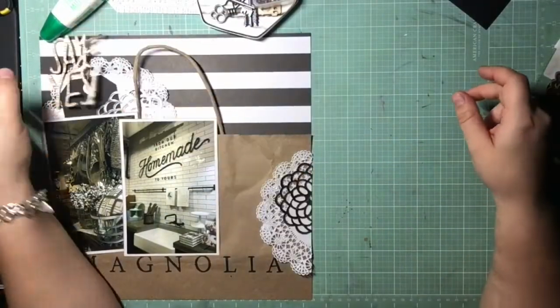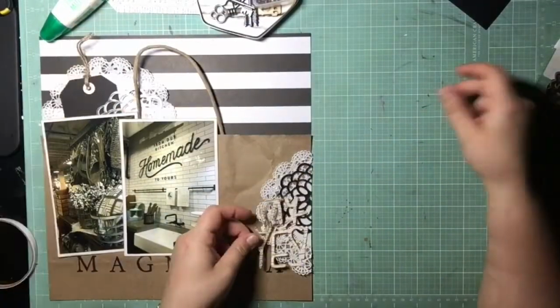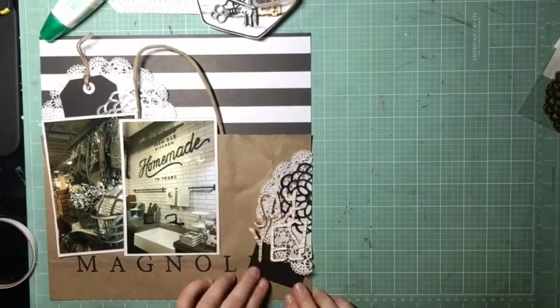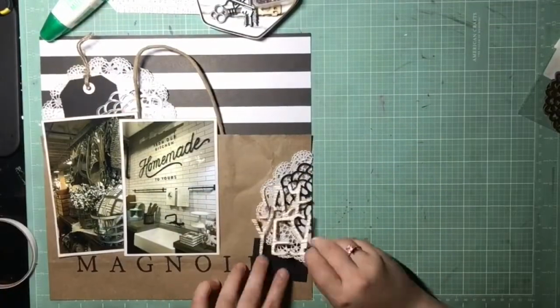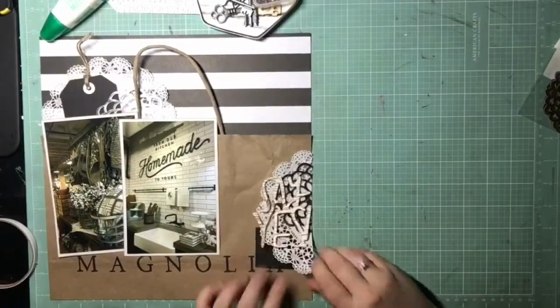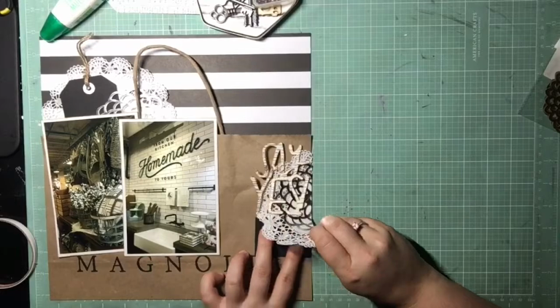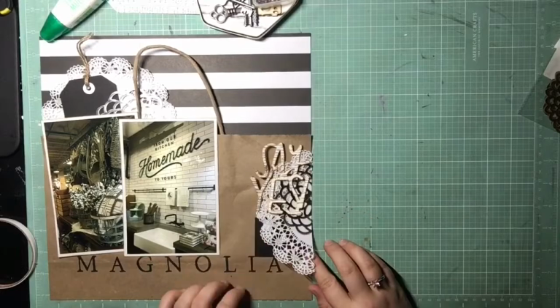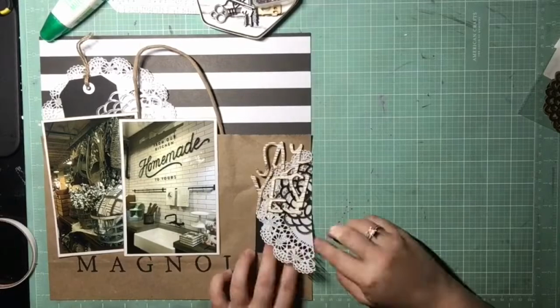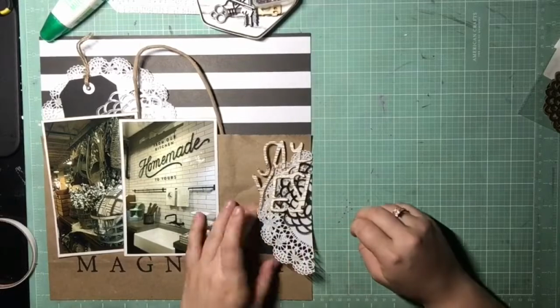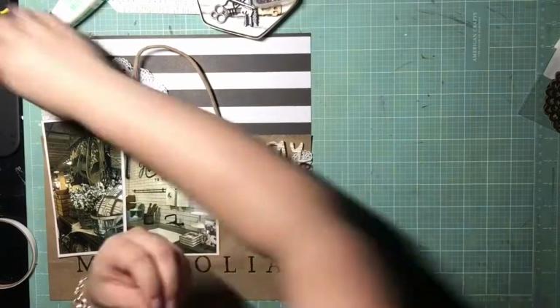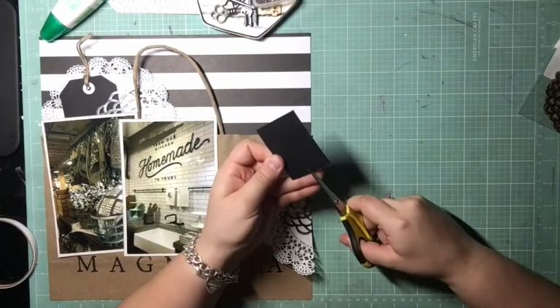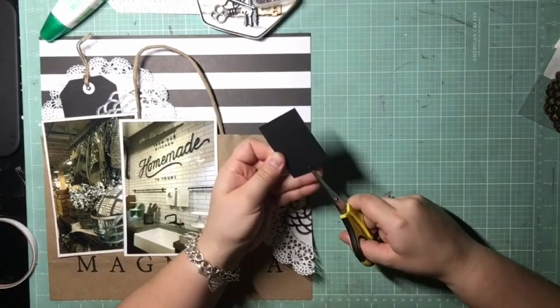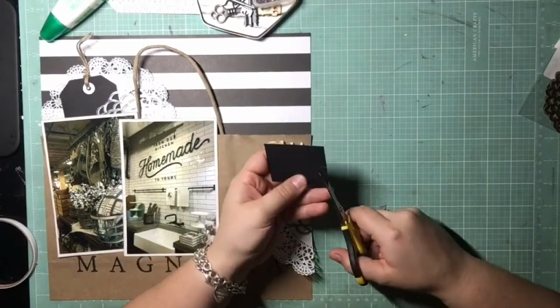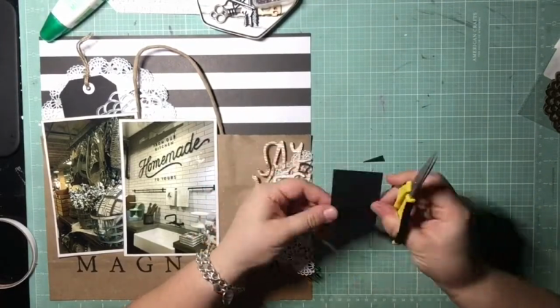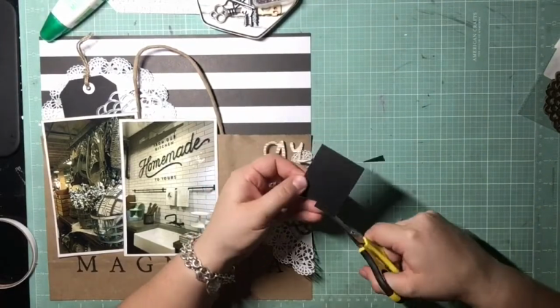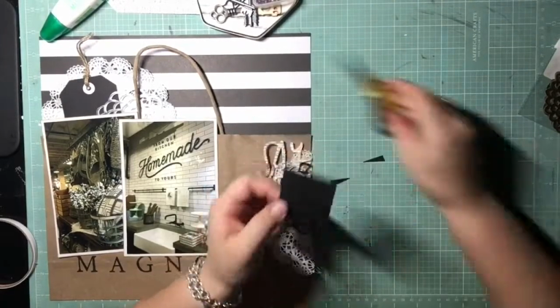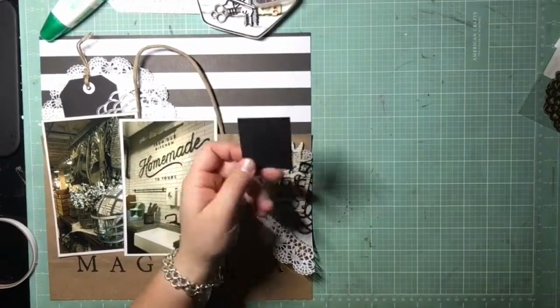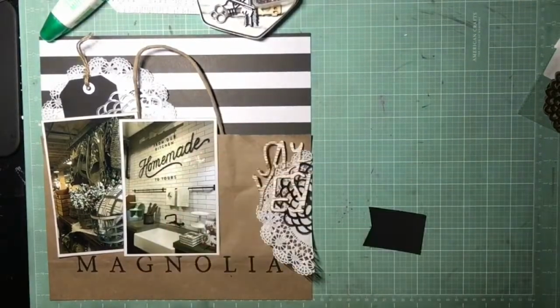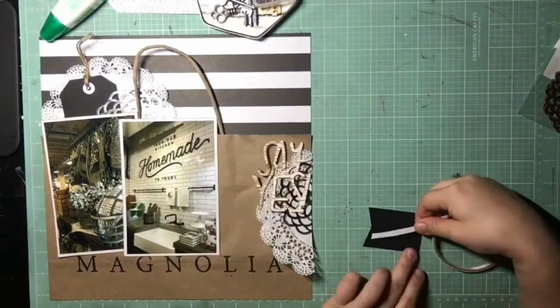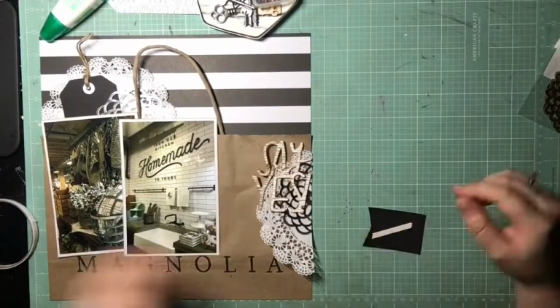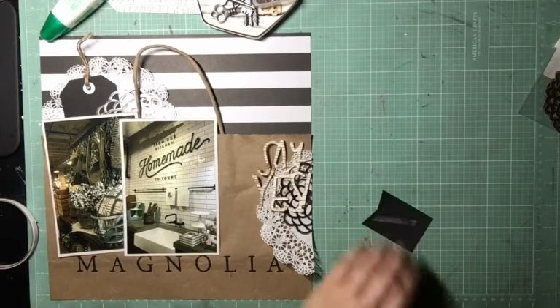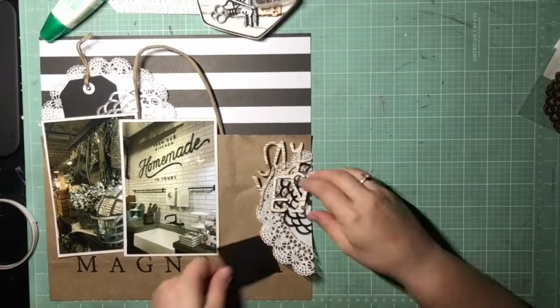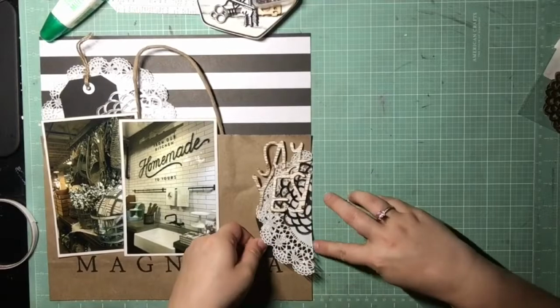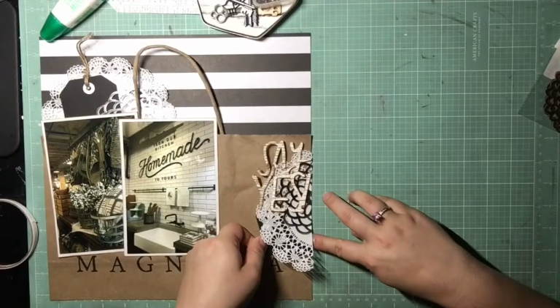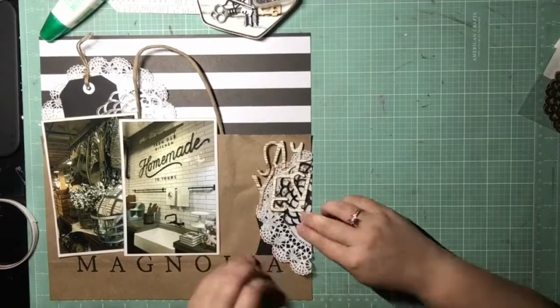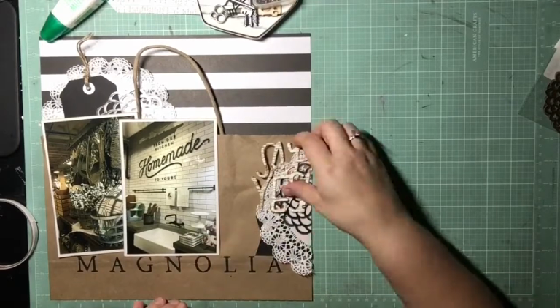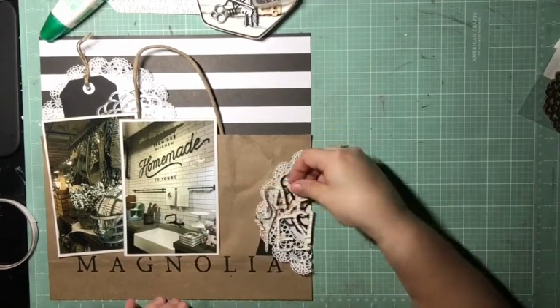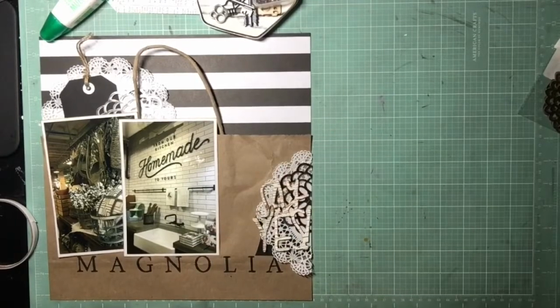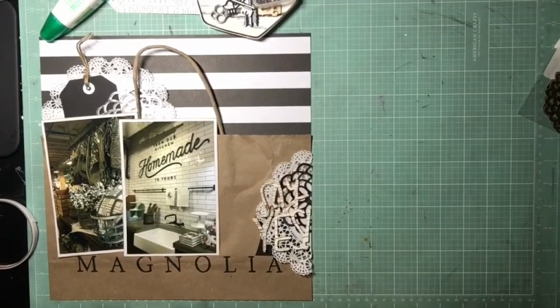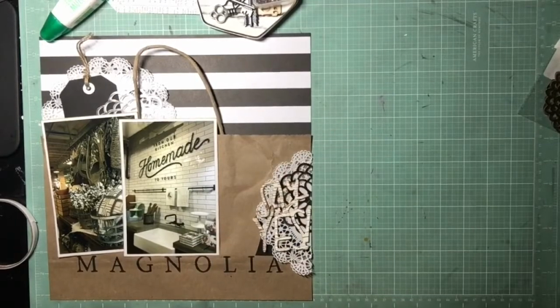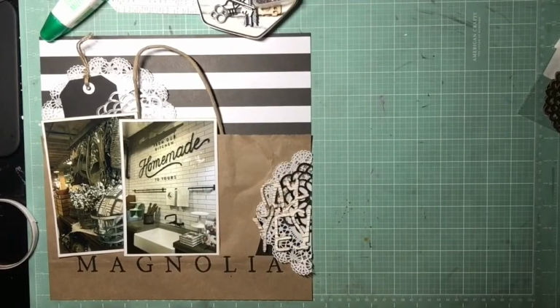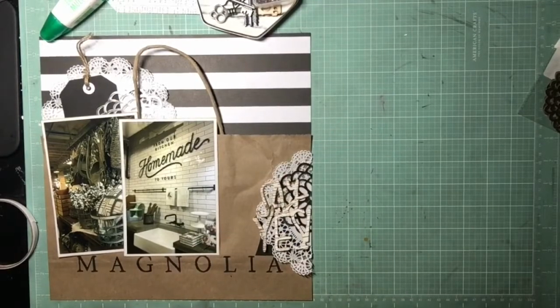I still wasn't happy with the readability though, so I was trying it out in a few other areas to see if it would help. I'm going to use the bottom part of that chalkboard tag that I had cut off from the top tag.